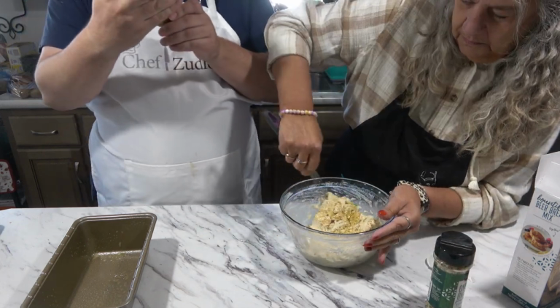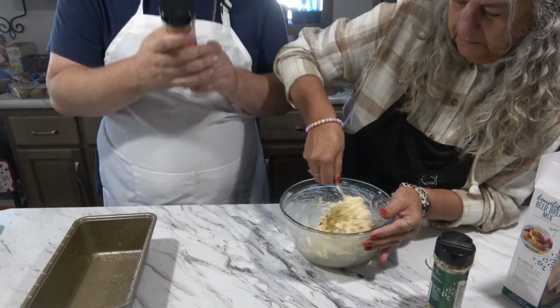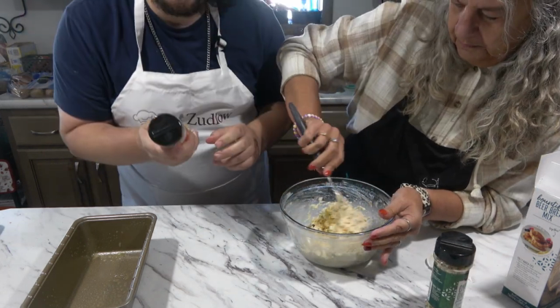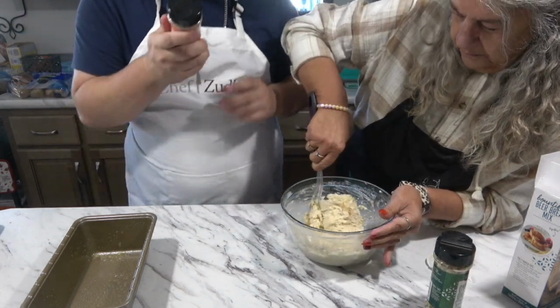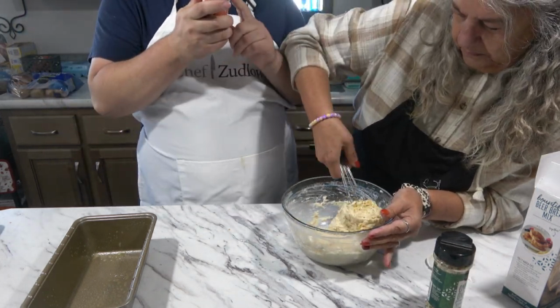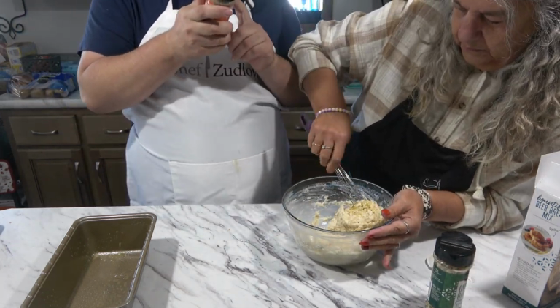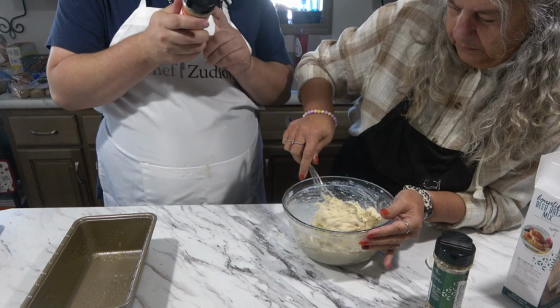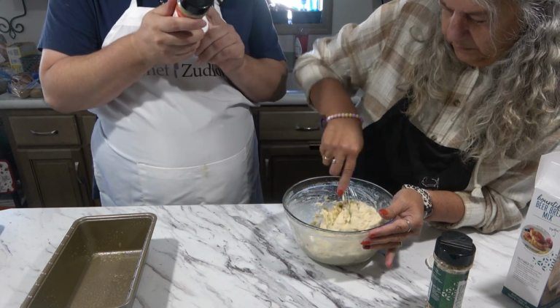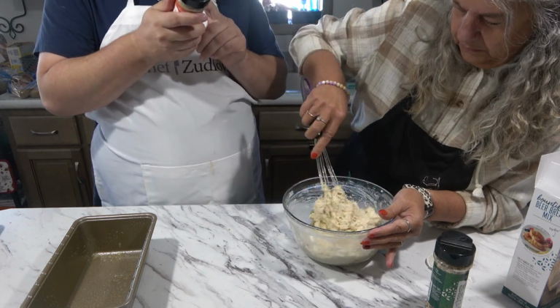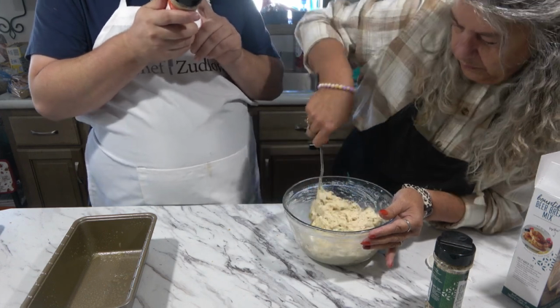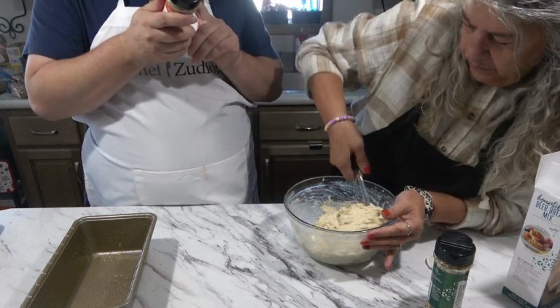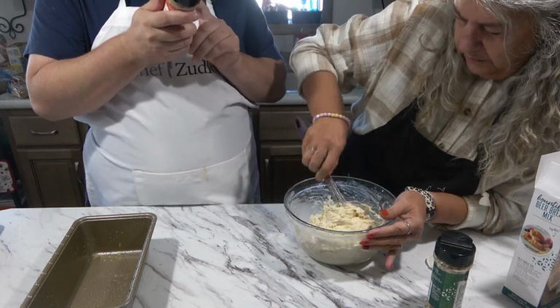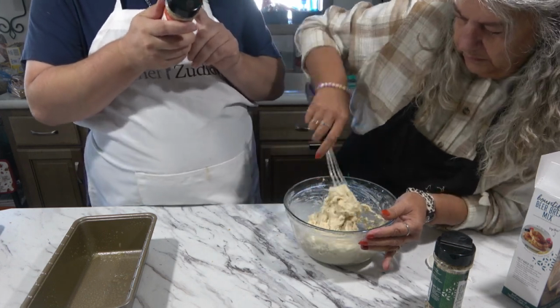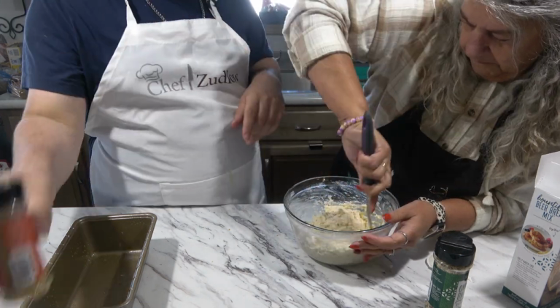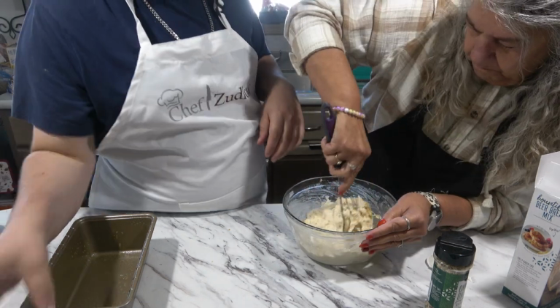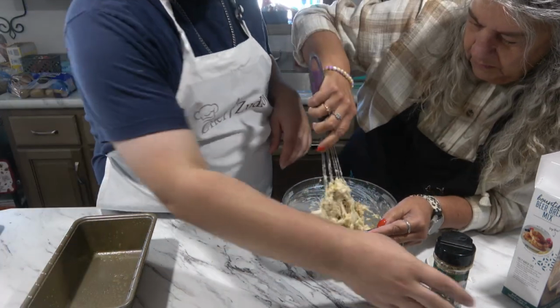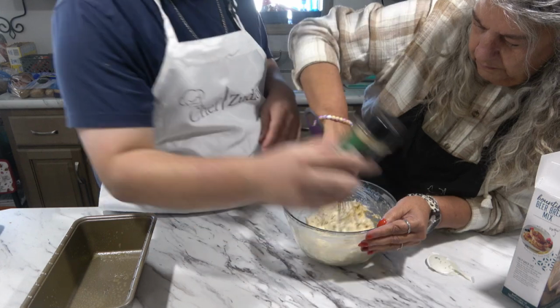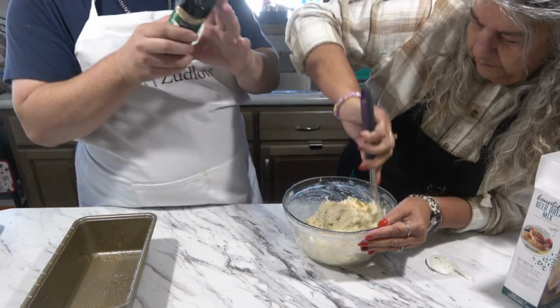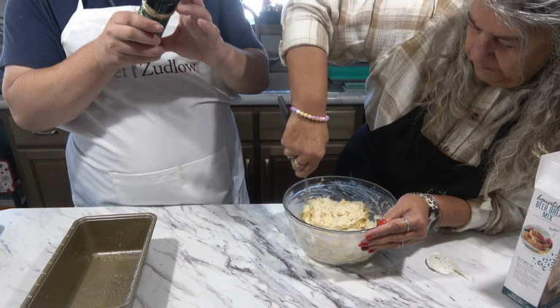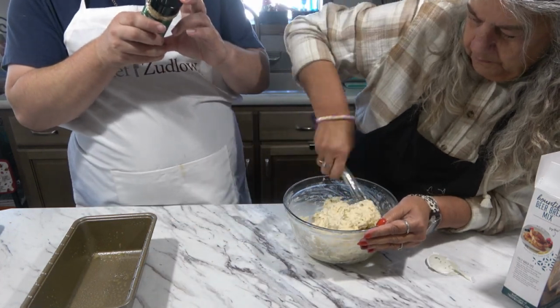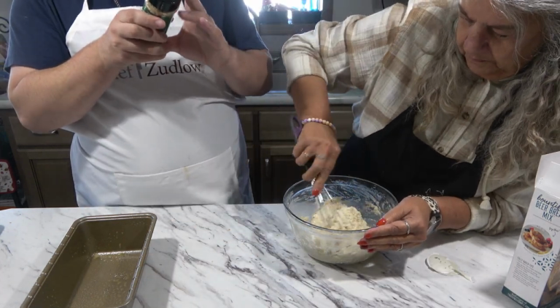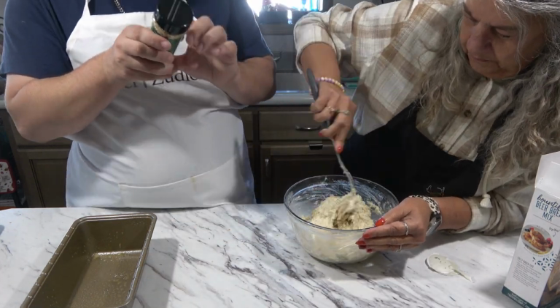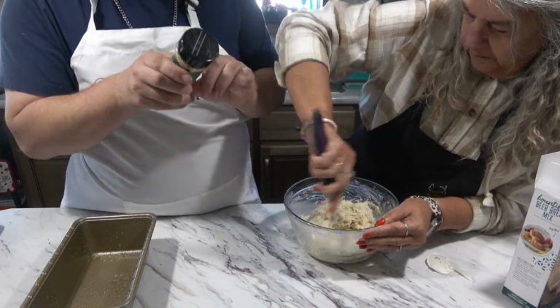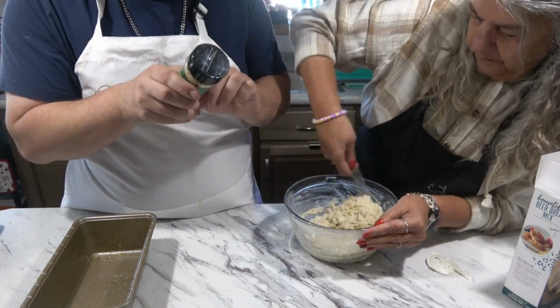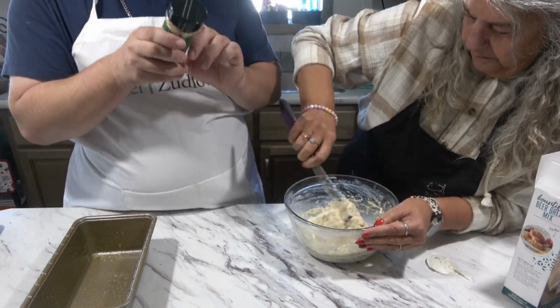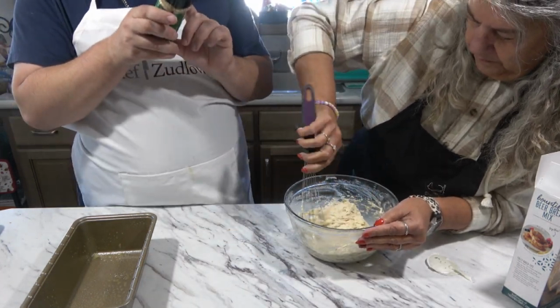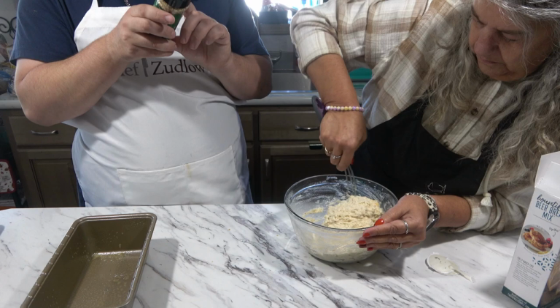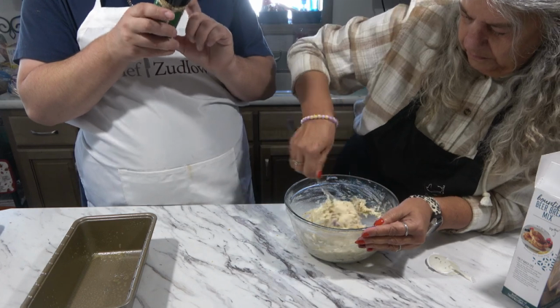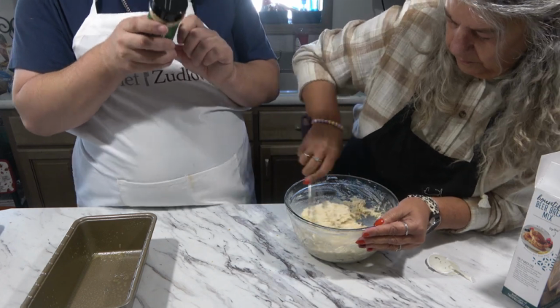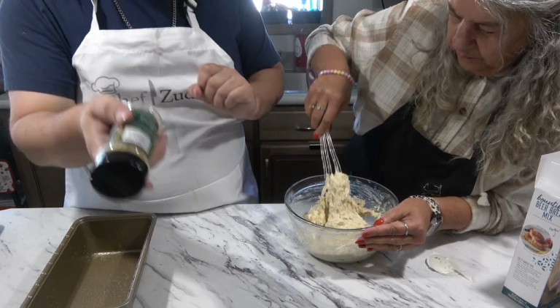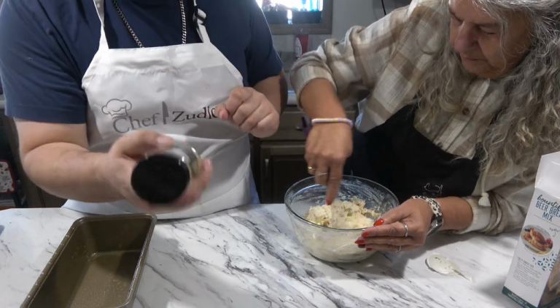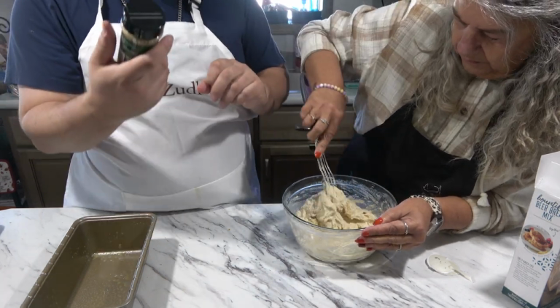So we got our garlic garlic dip: two tablespoons of garlic garlic seasoning, half a cup of mayonnaise, and half a cup of sour cream. And then the onion onion one — same seasoning we used — two tablespoons of onion onion seasoning and then a cup of sour cream. That's what we made that one time.